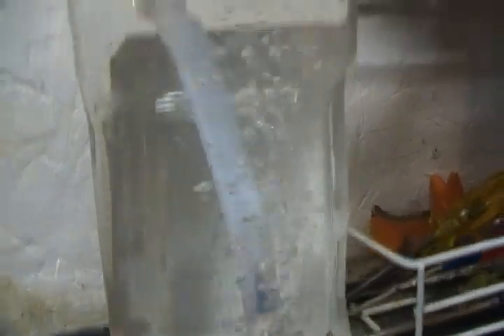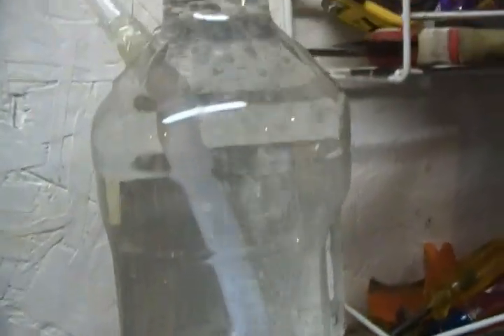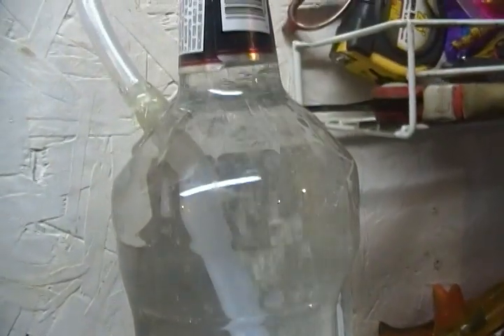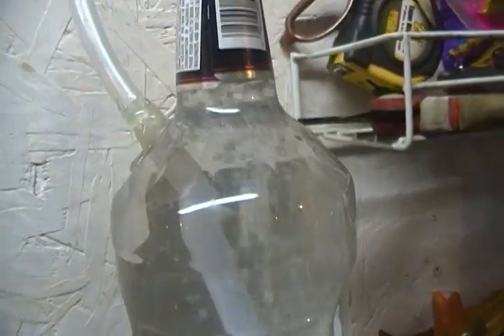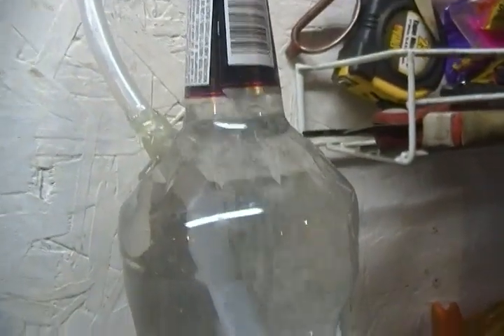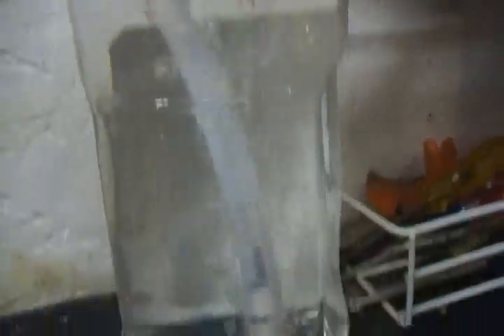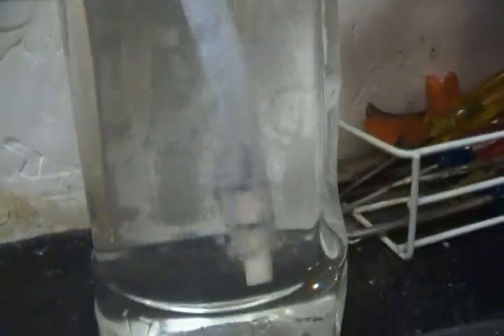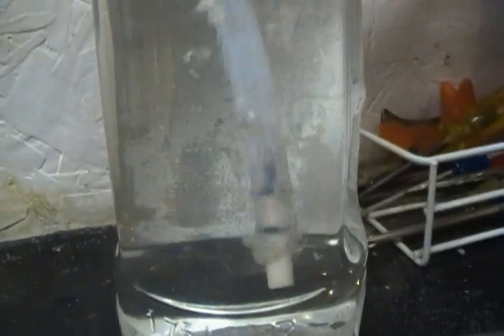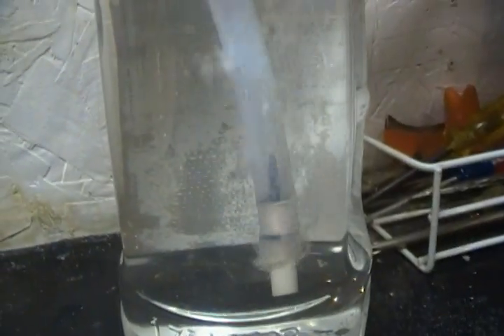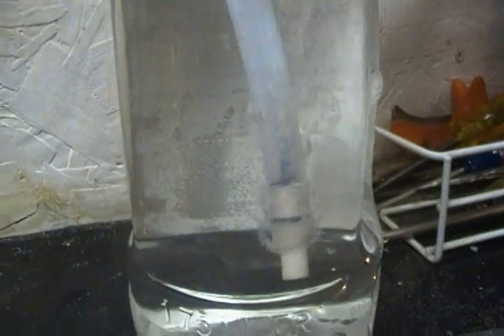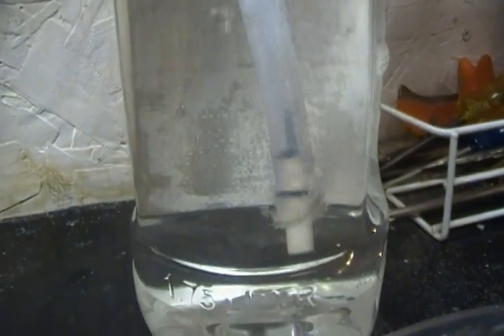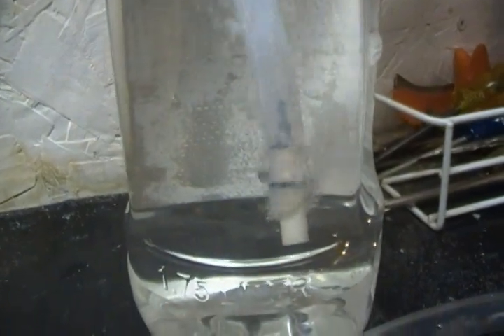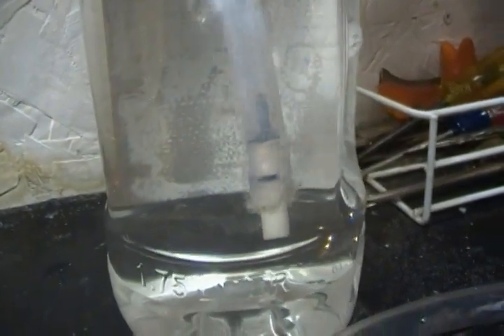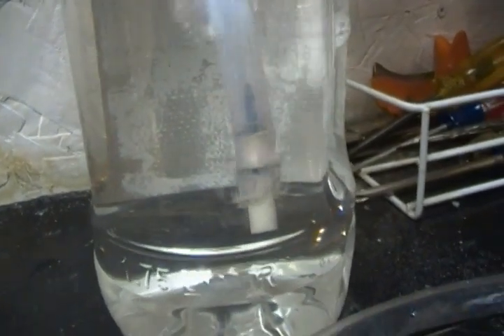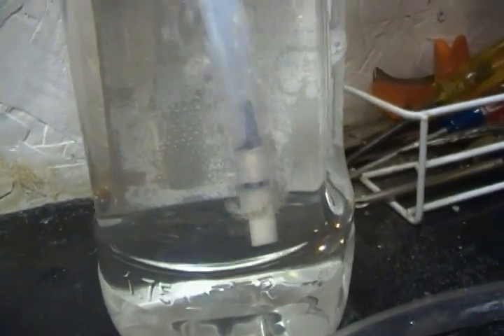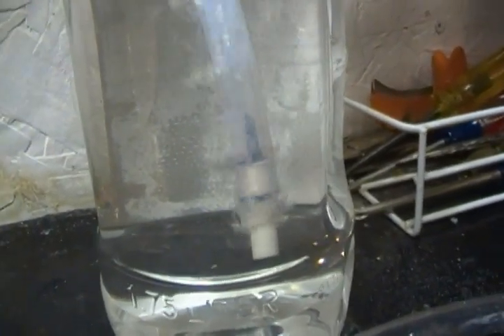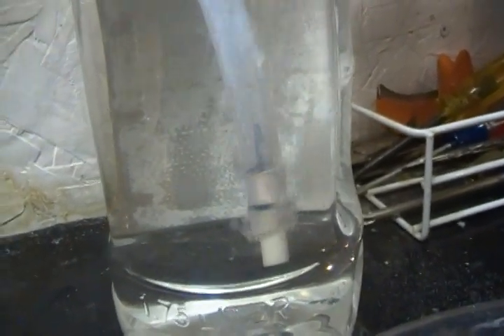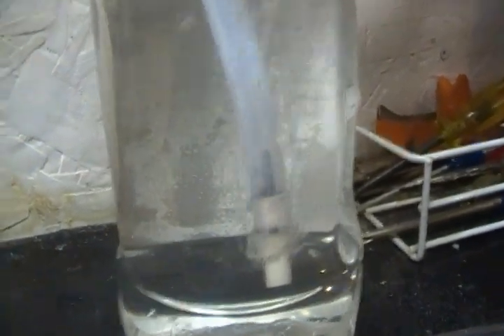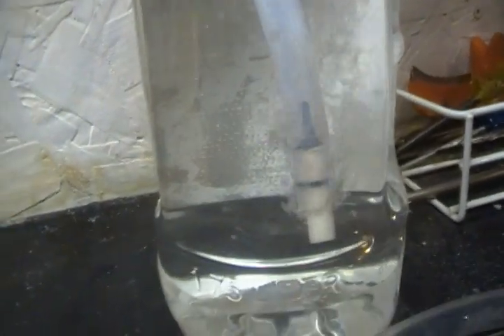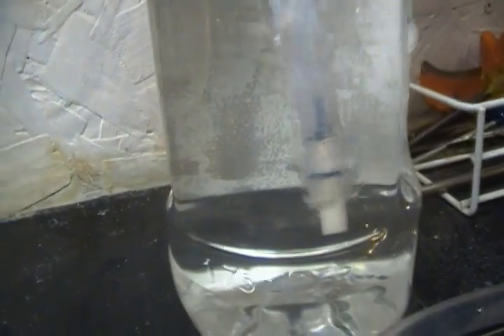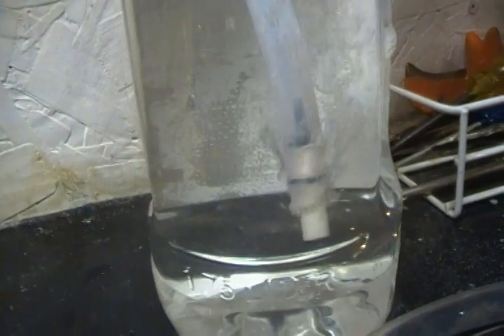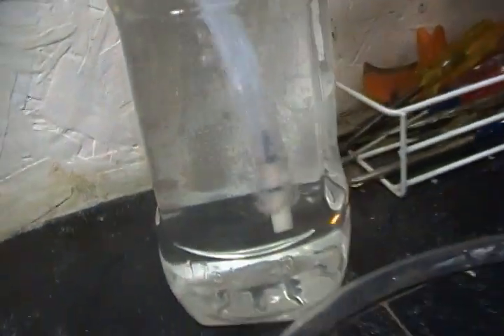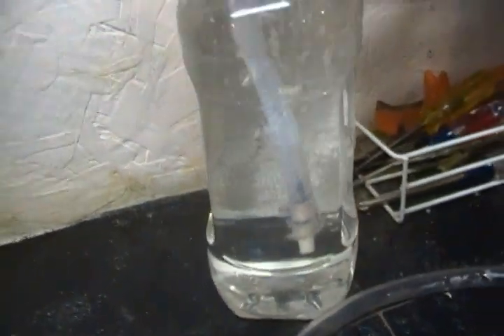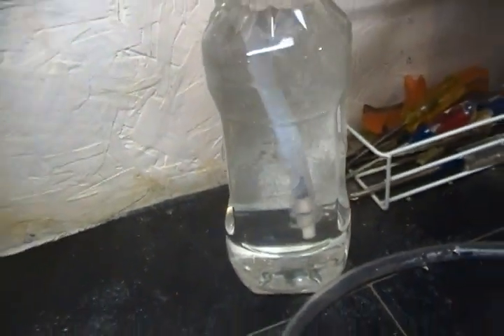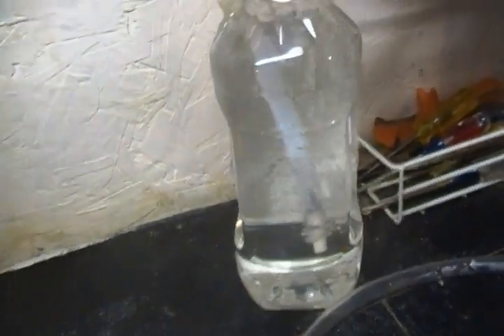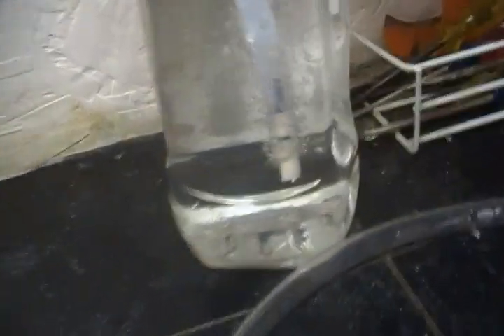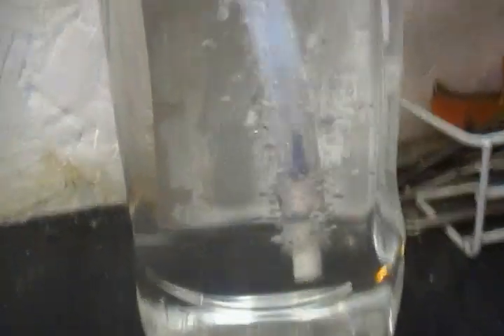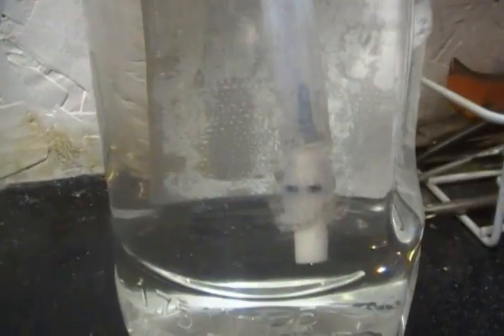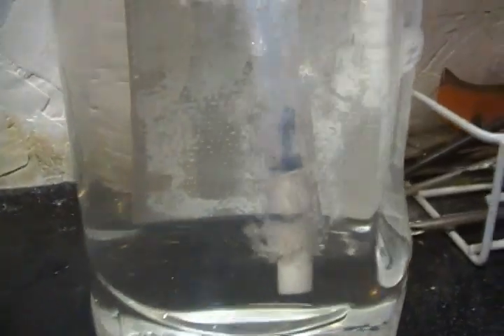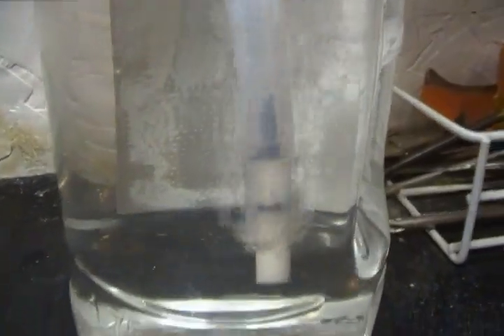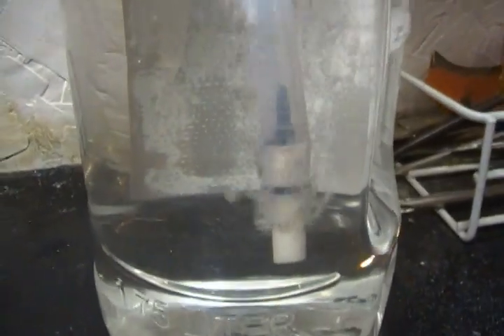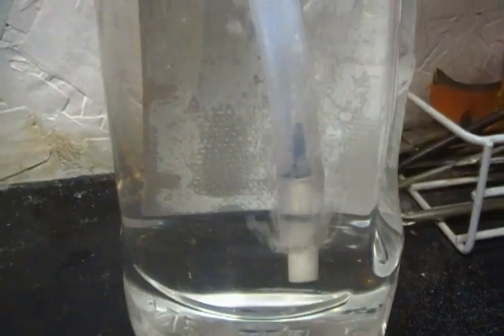It makes for a more even flame out of your torch tip. Before, I had a scrubbing pad that kind of divided it into two bubbles and it worked, but this is much, much better. Very cheap, too.